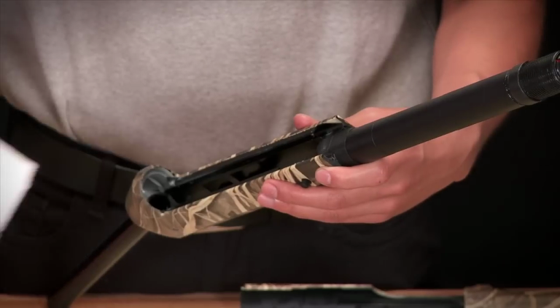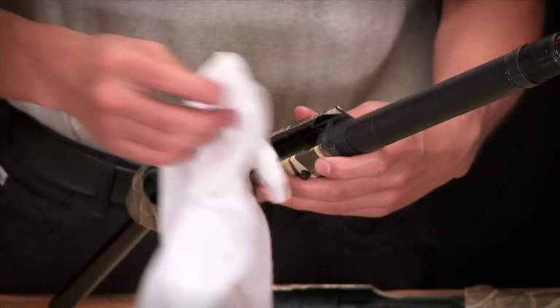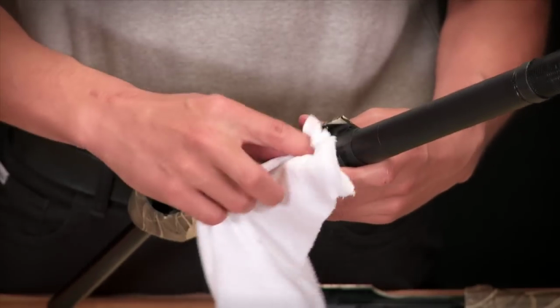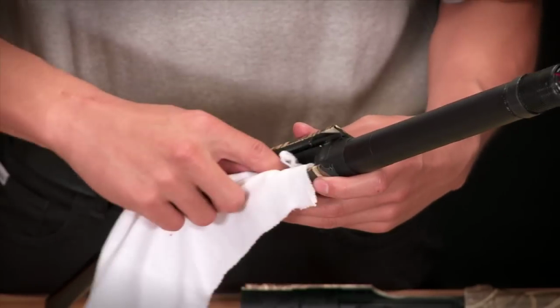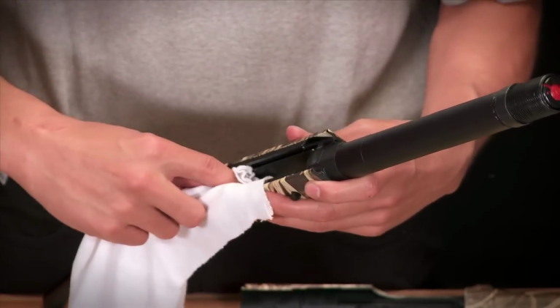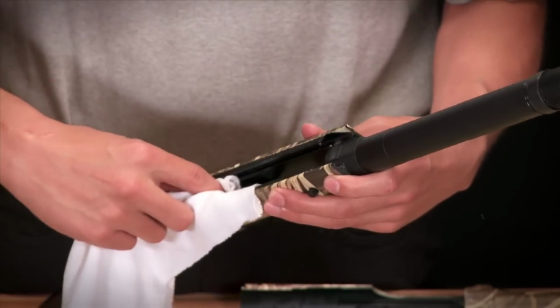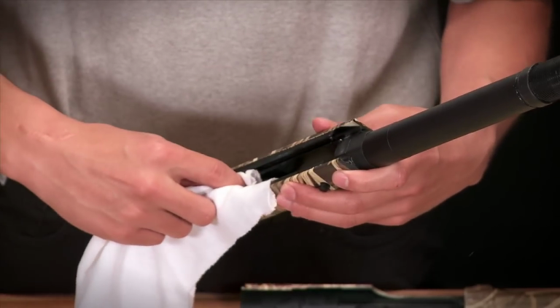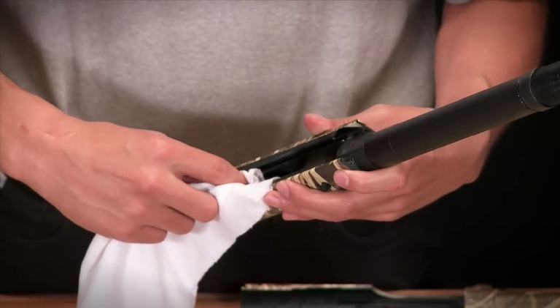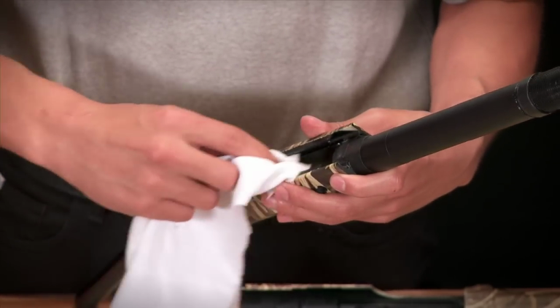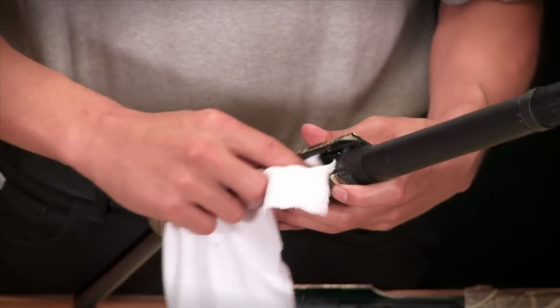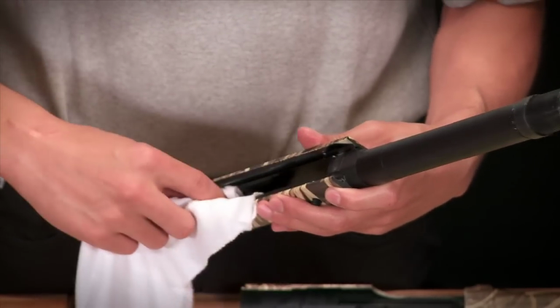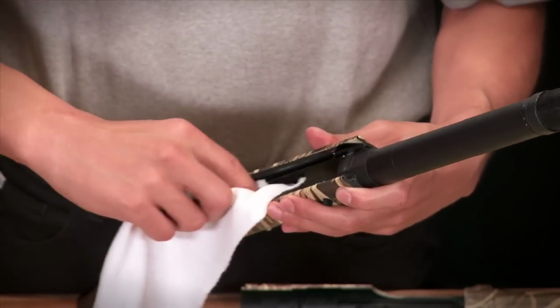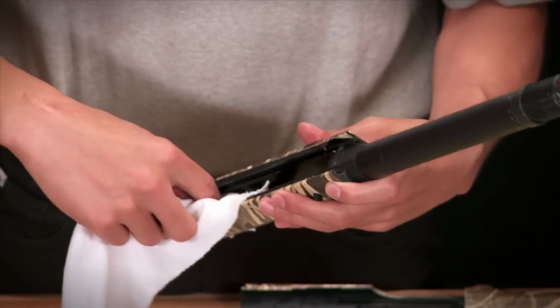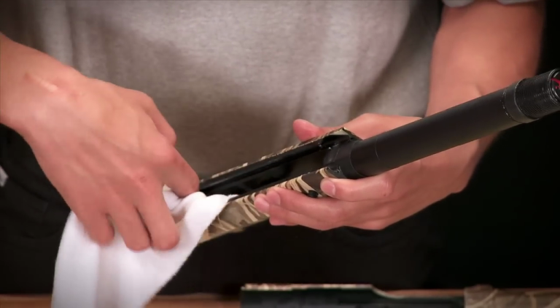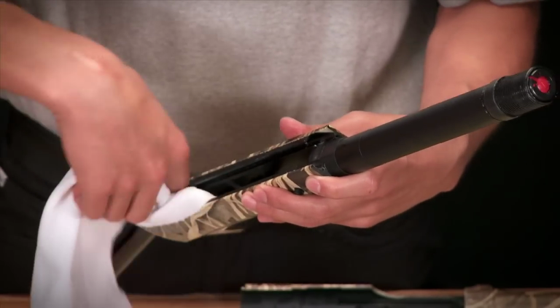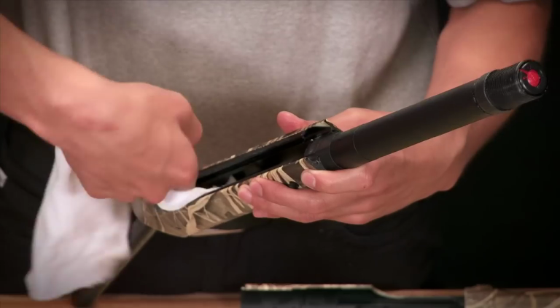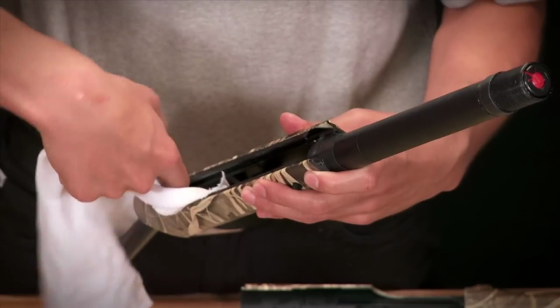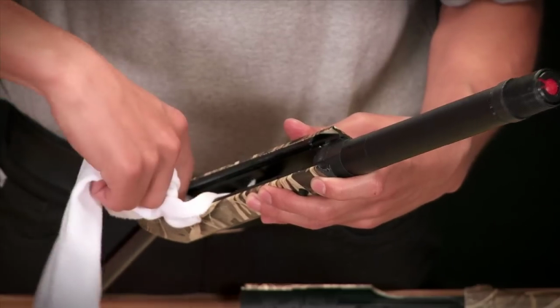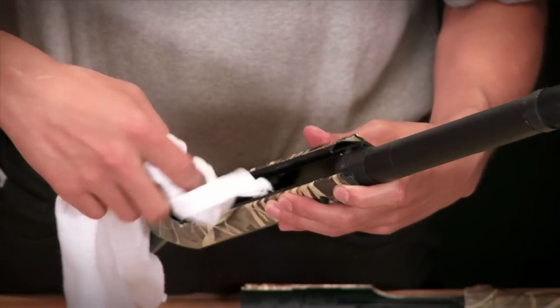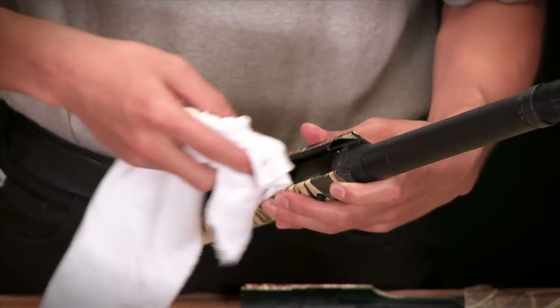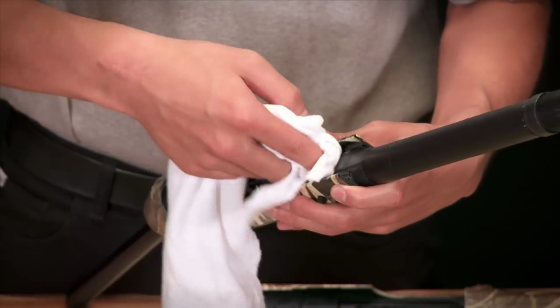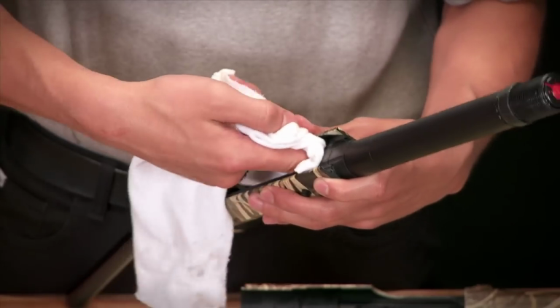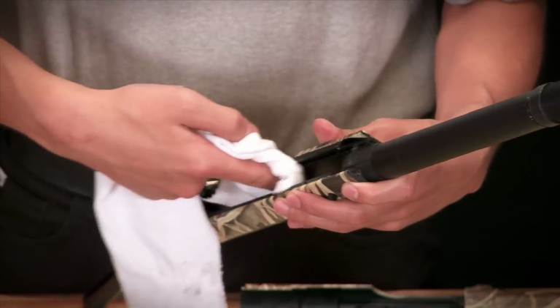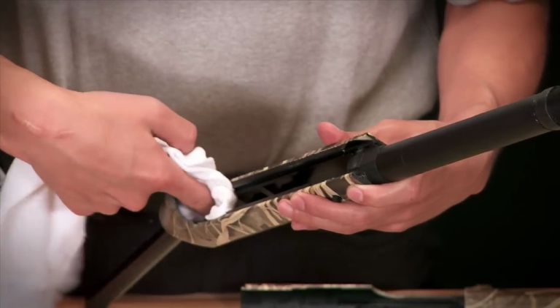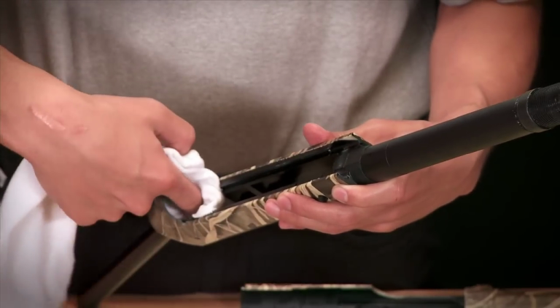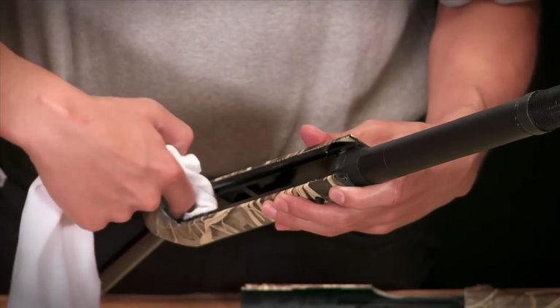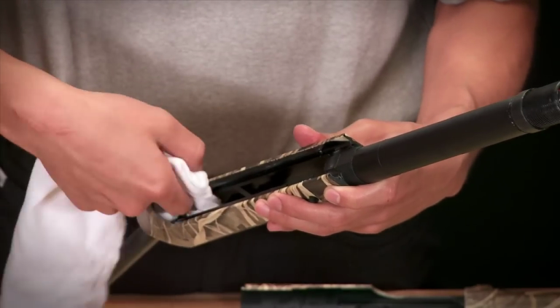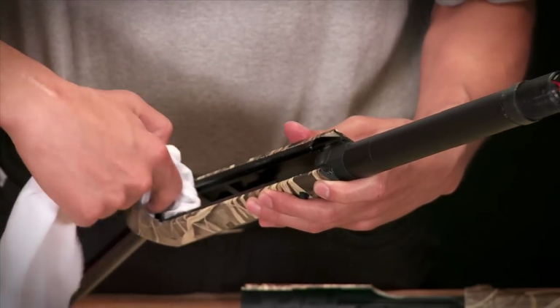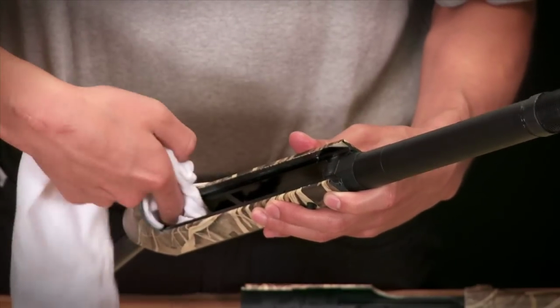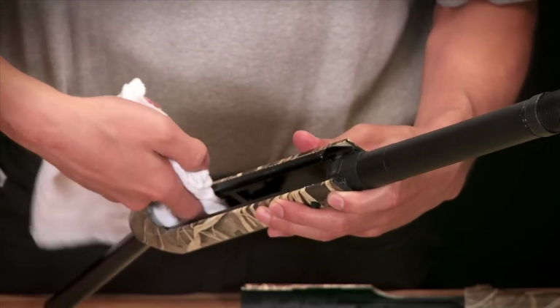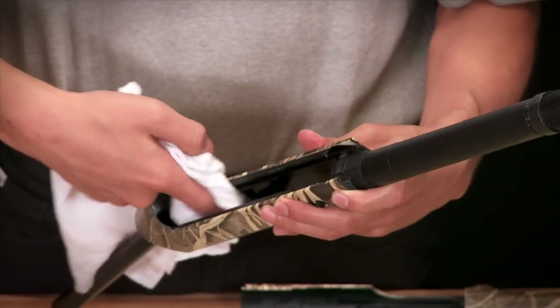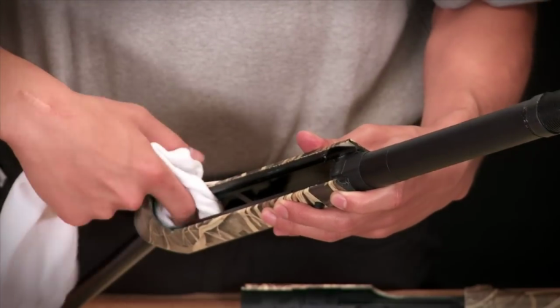Noticeable residue can be found inside the receiver itself. Wipe this clean along with the carrier latch and especially around the opening for the recoil spring plunger.